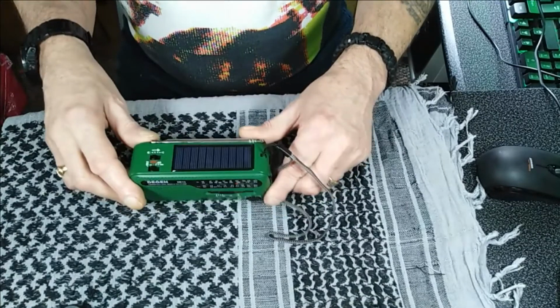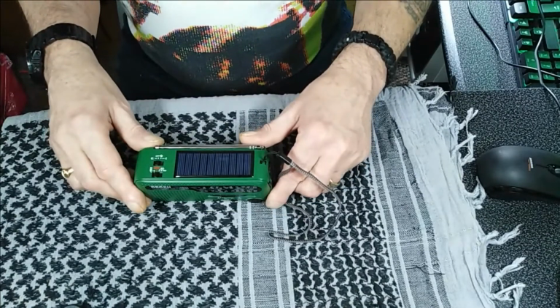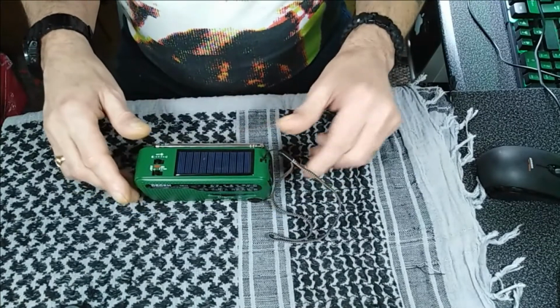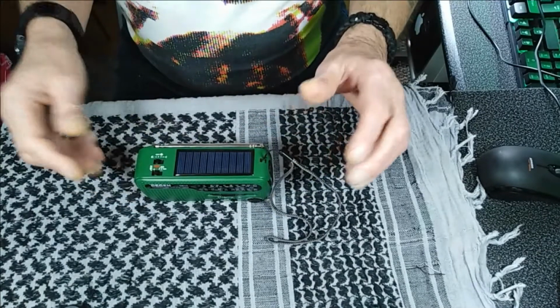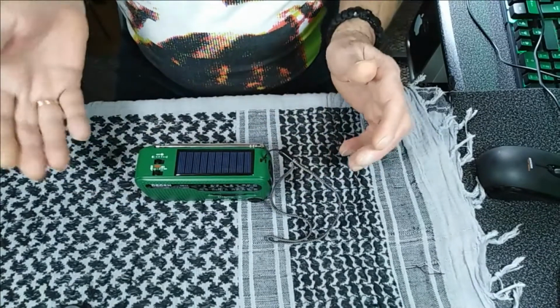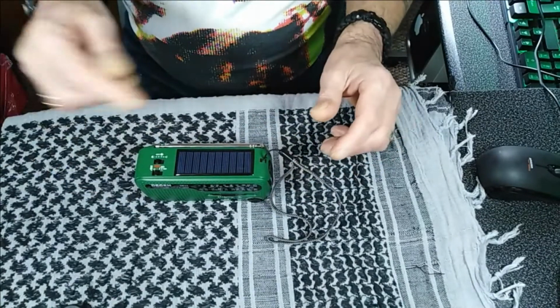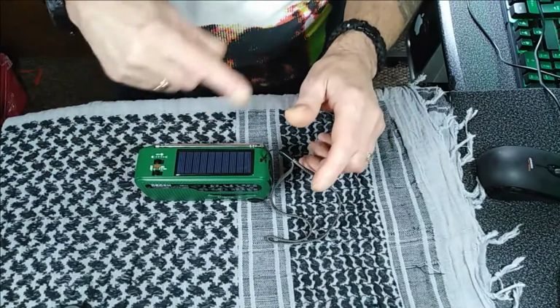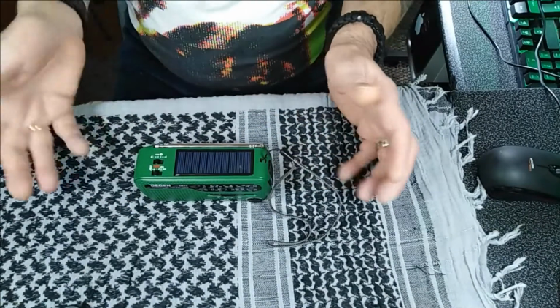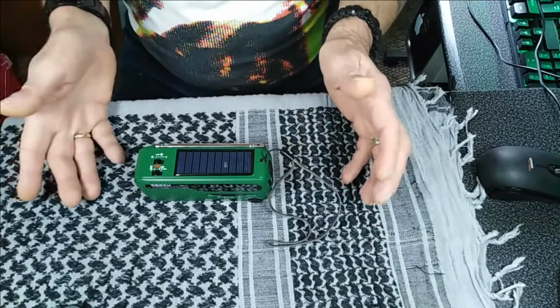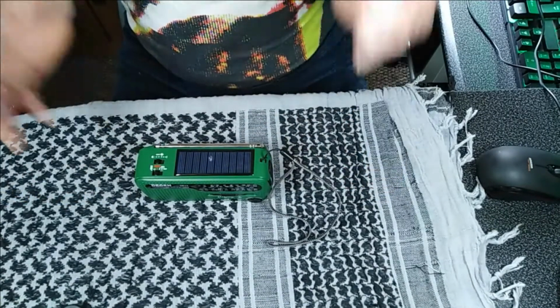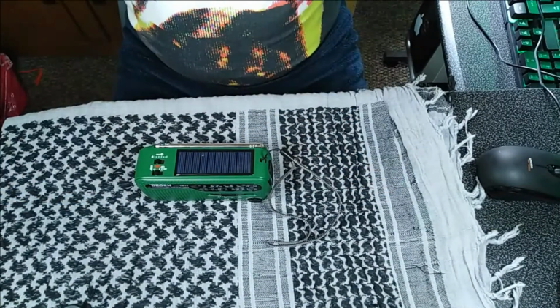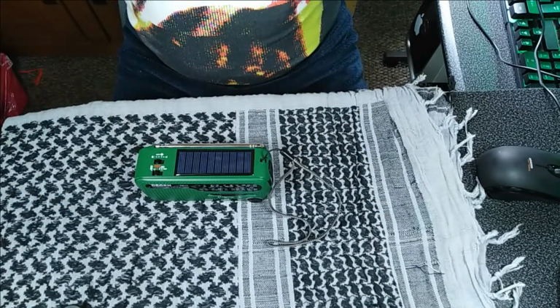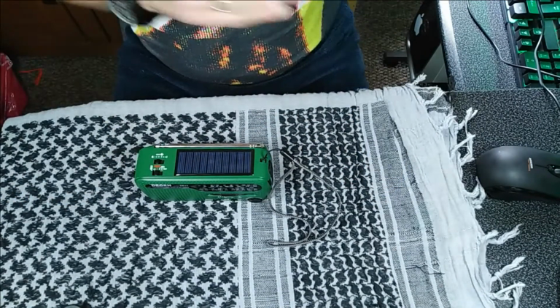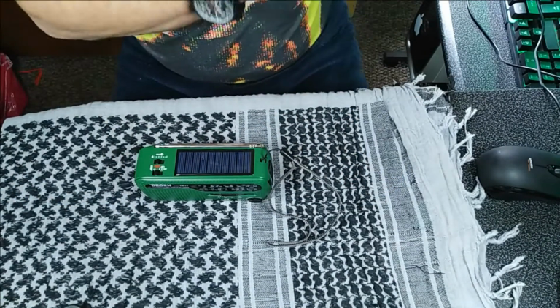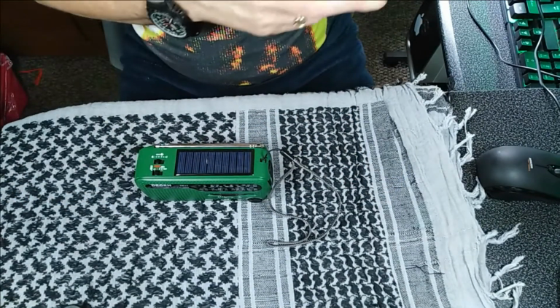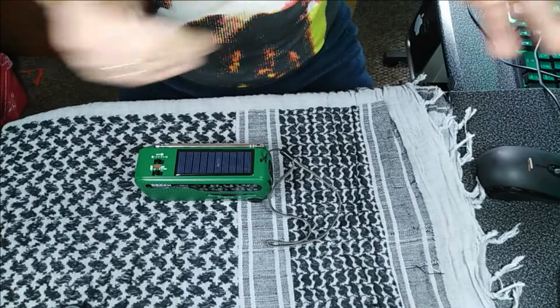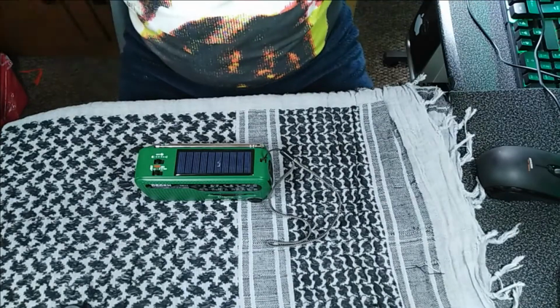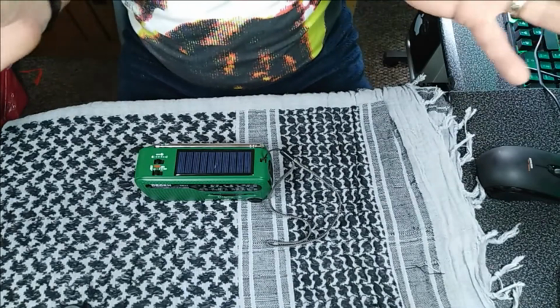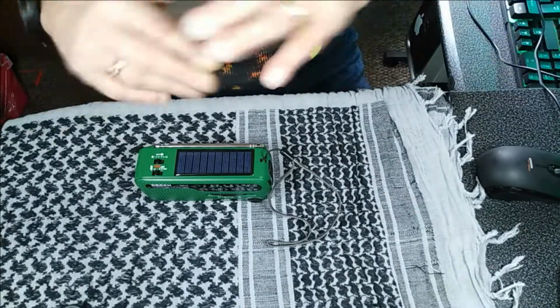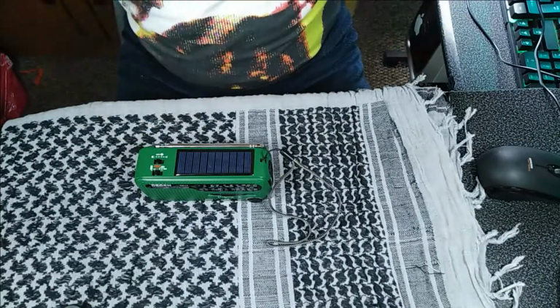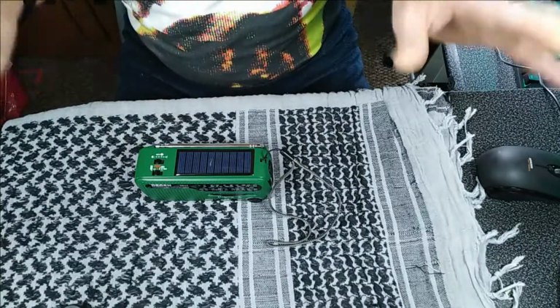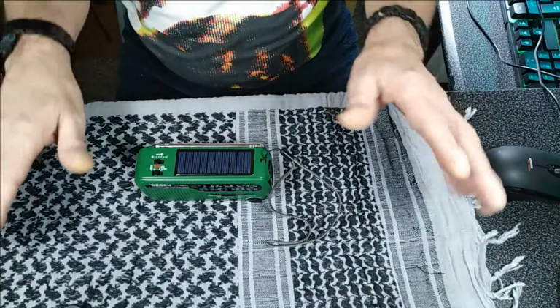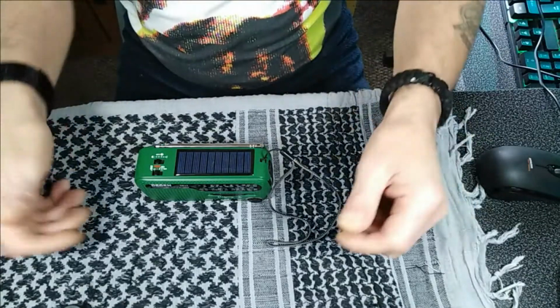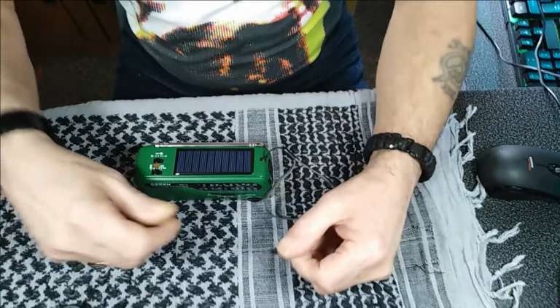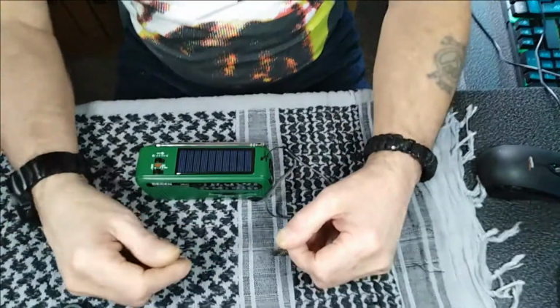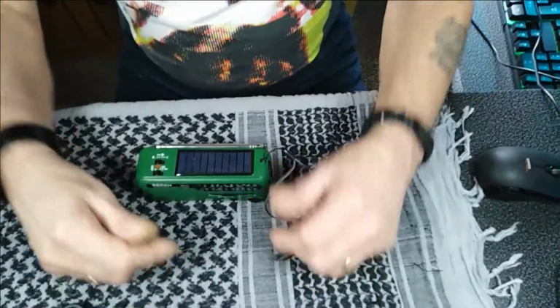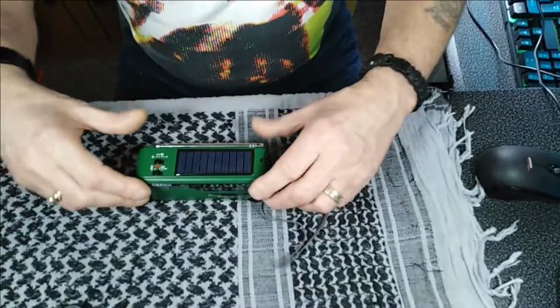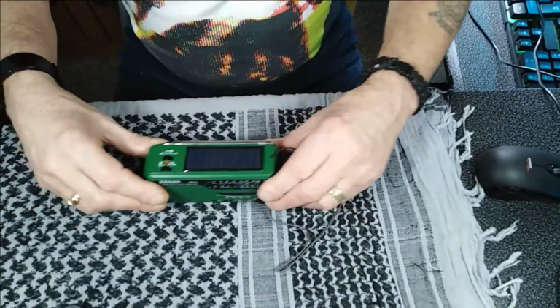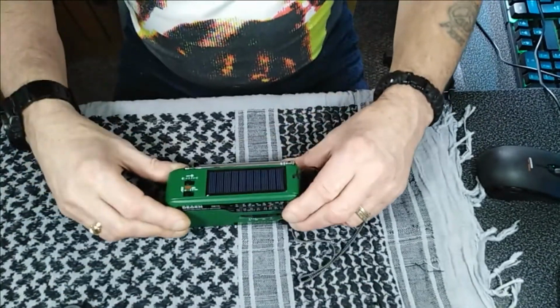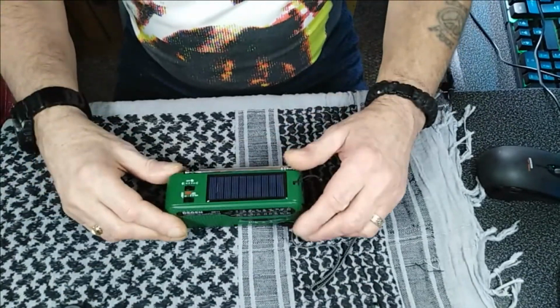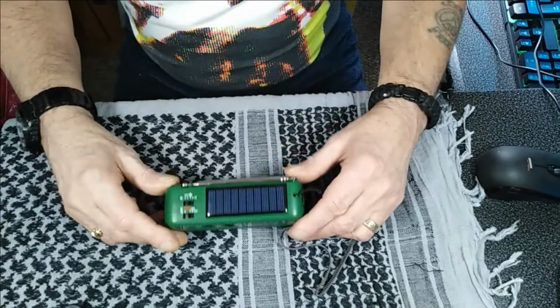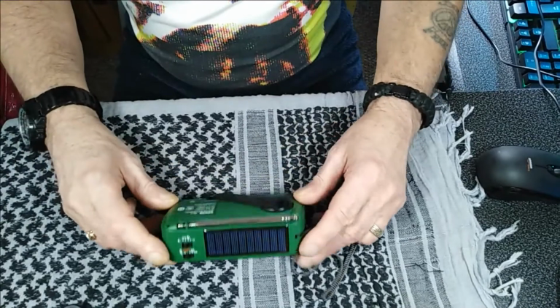I'd like to show you the shortwave functions, but unfortunately I'm between speakers and I've got lights, so there are loads of electrical fields here and you wouldn't really get a station.